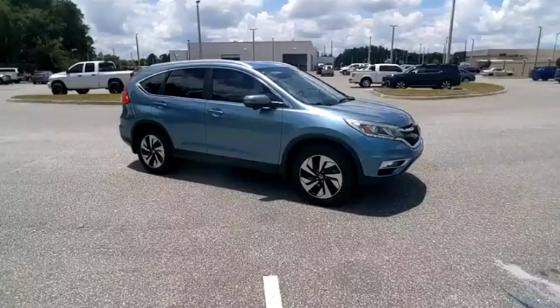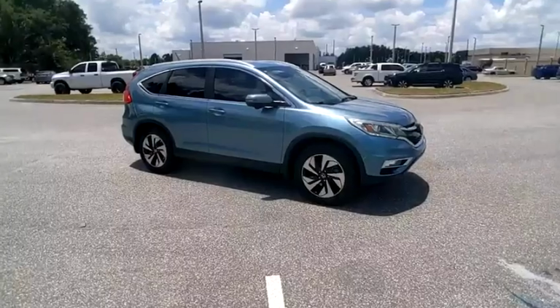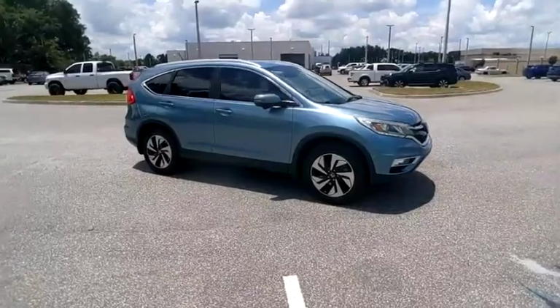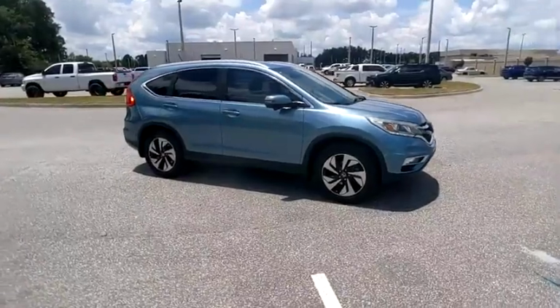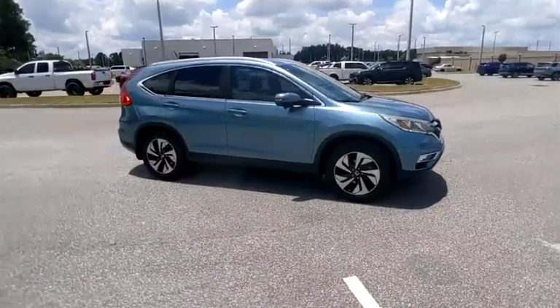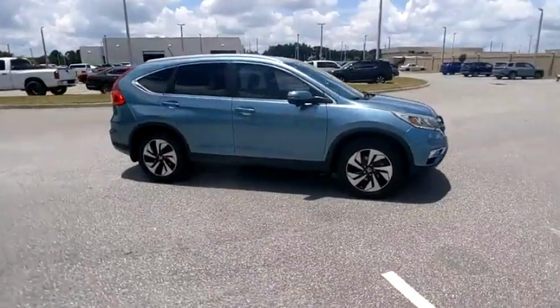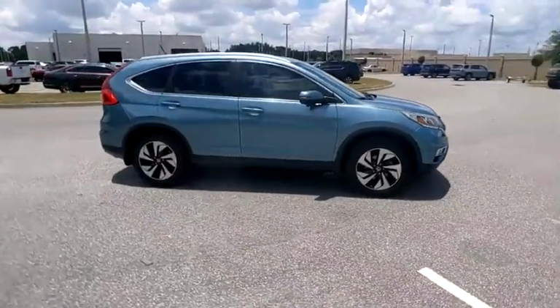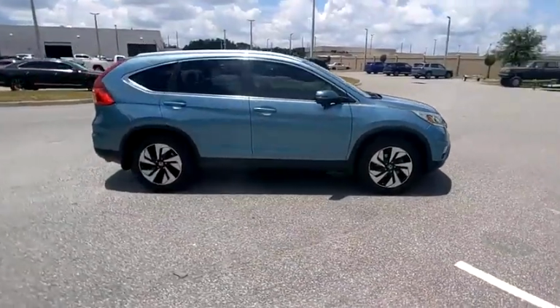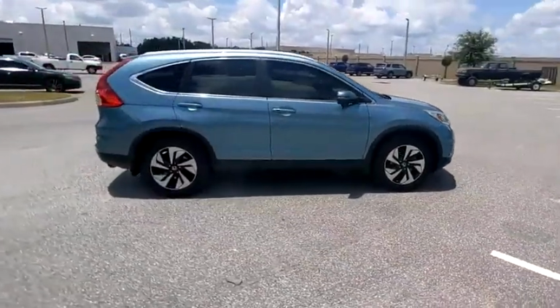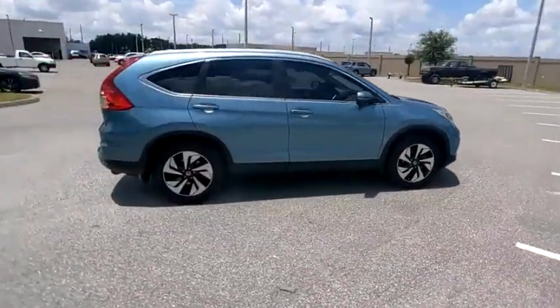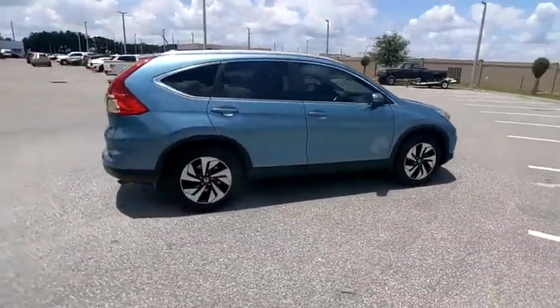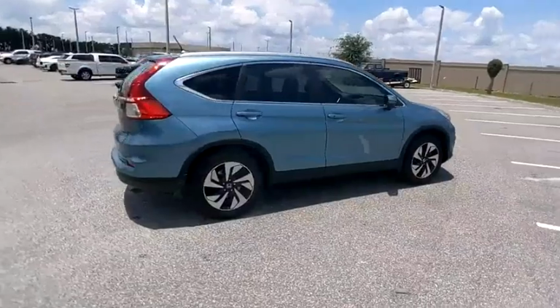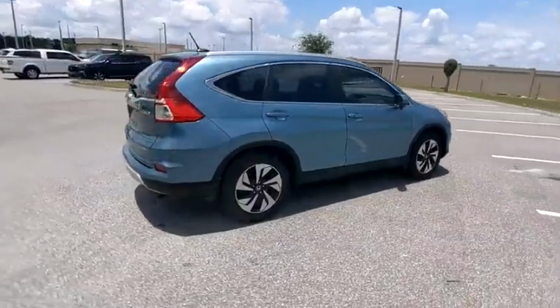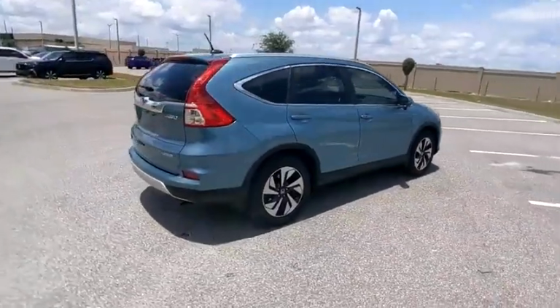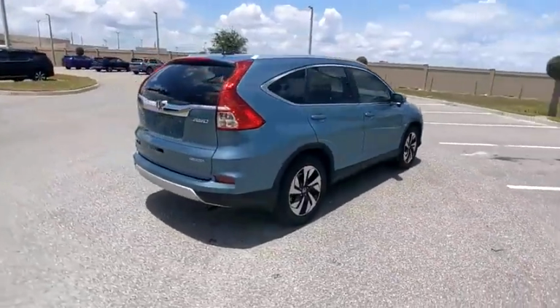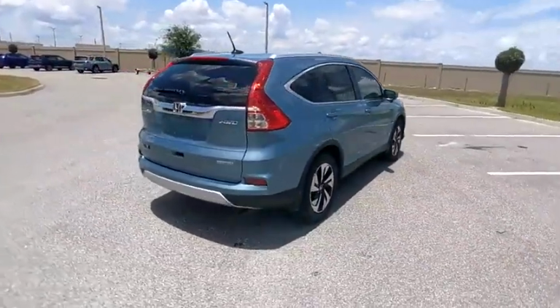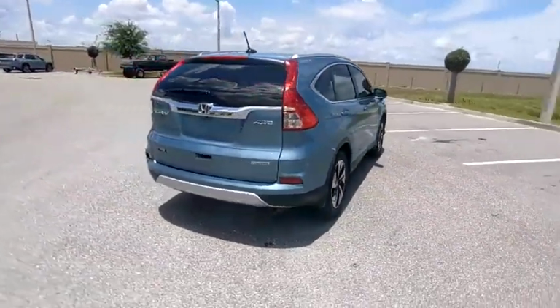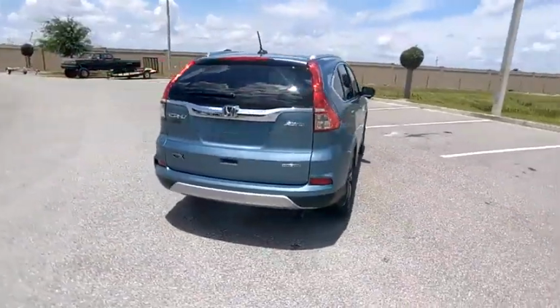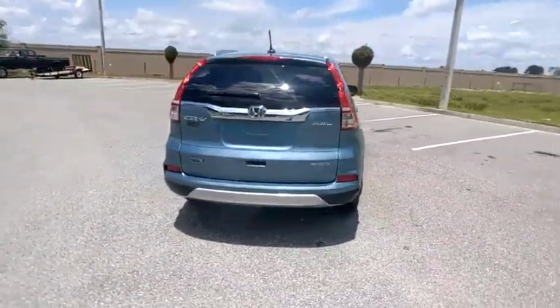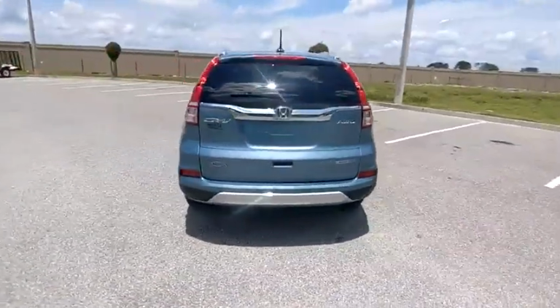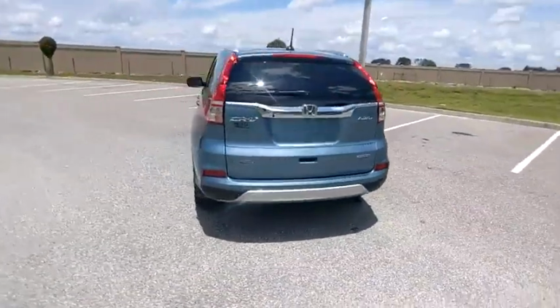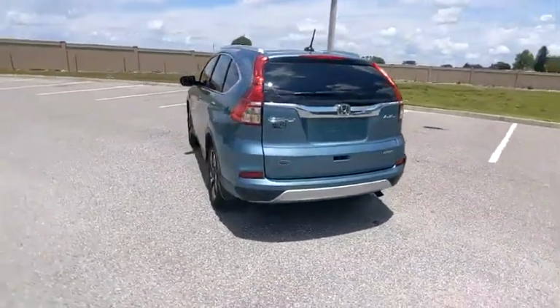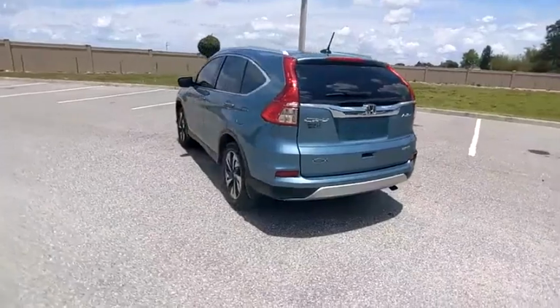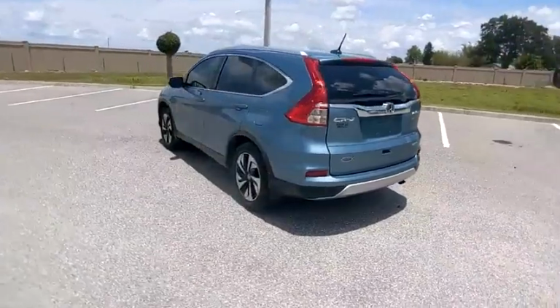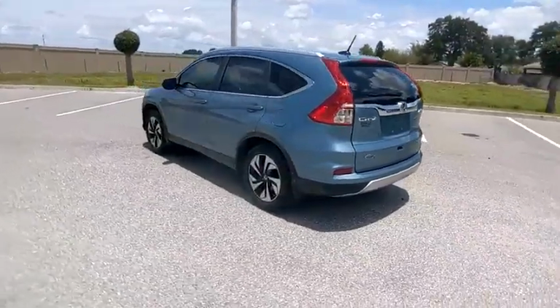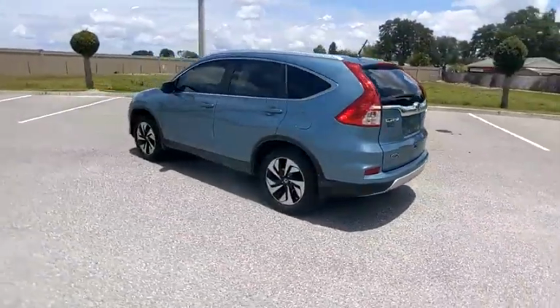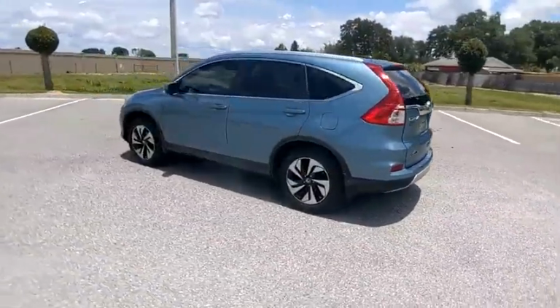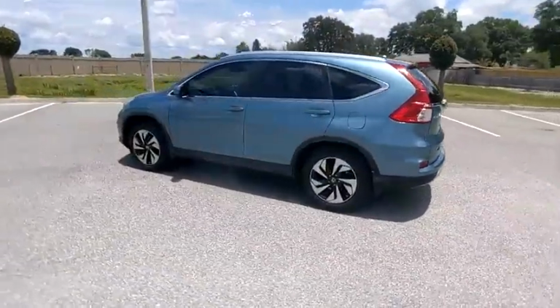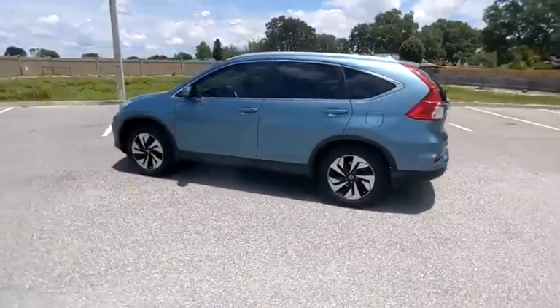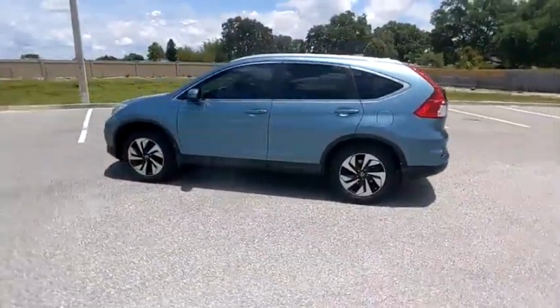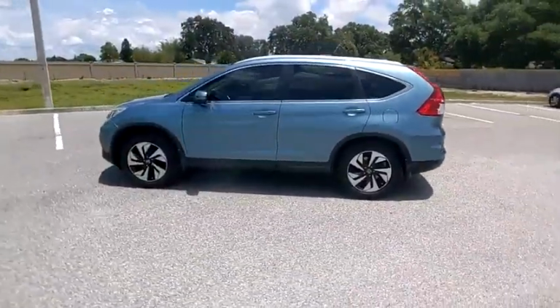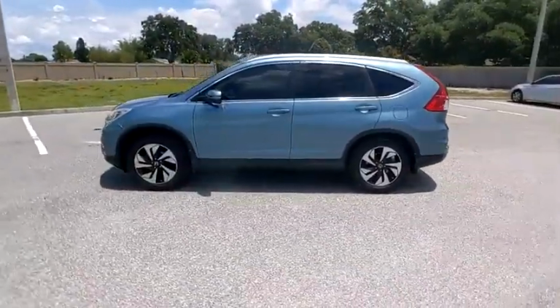We are pleased to show you the 2015 CR-V — a top recommended vehicle because of its car-like driving manners, good value, cool technology, and comfy interior, and is priced below $20,000.